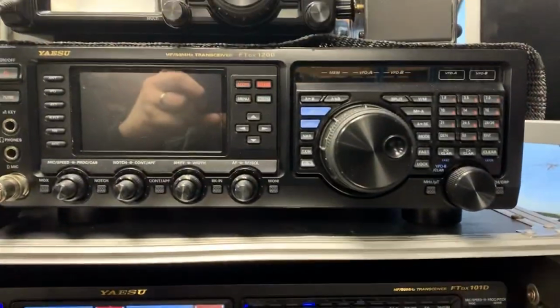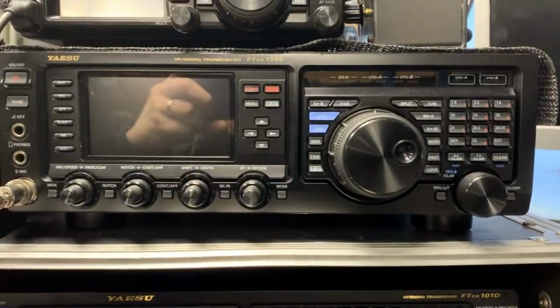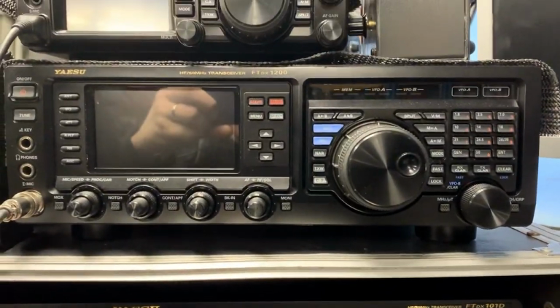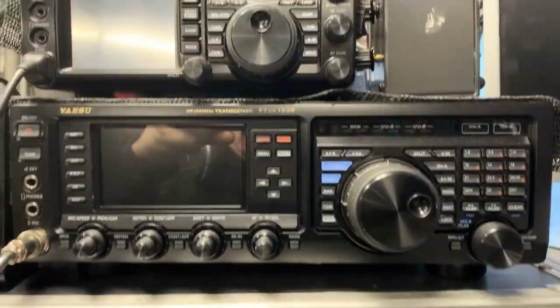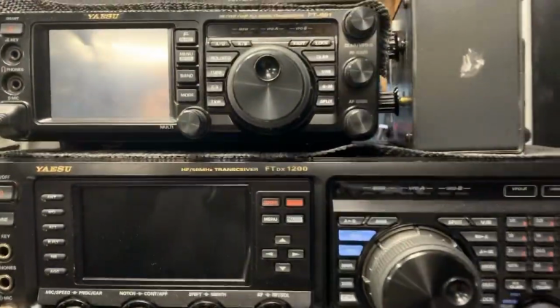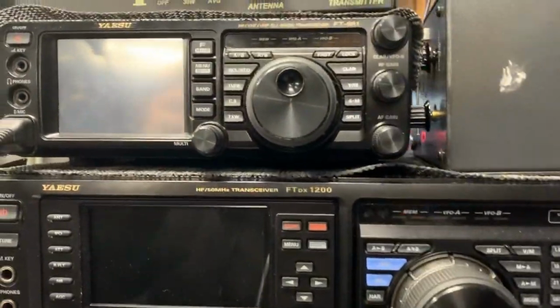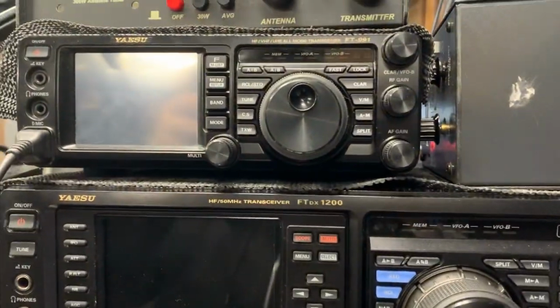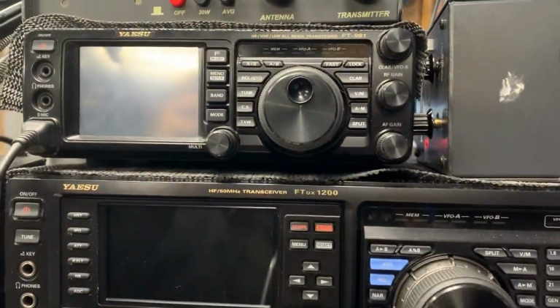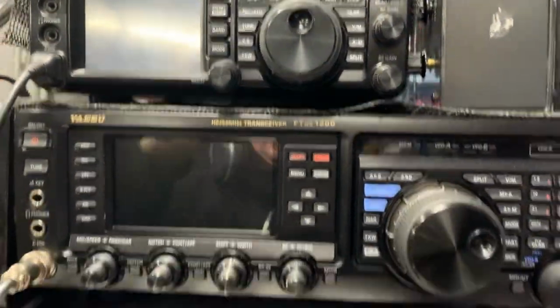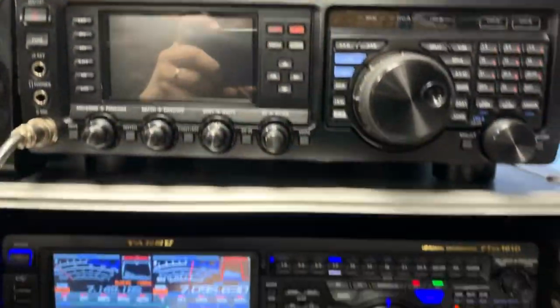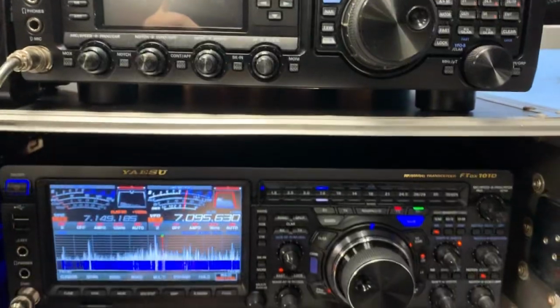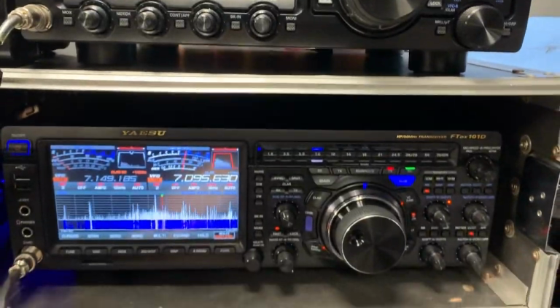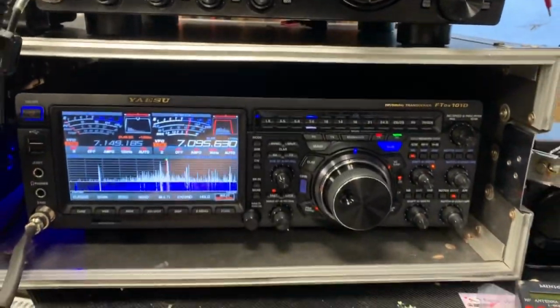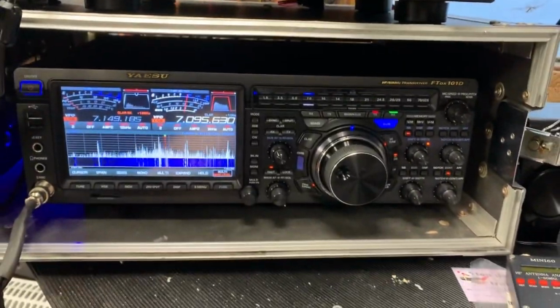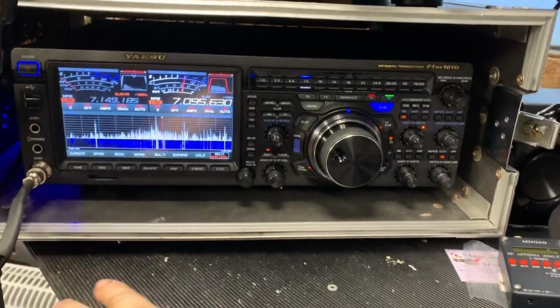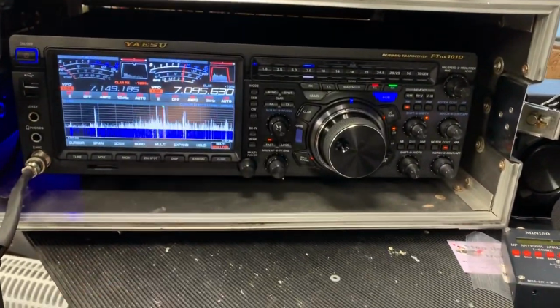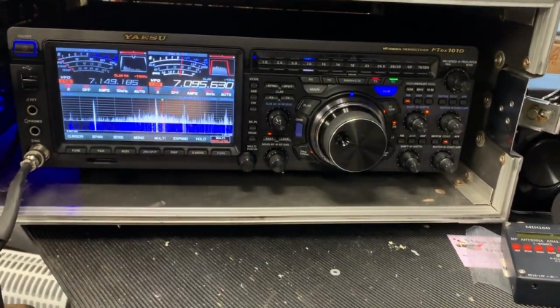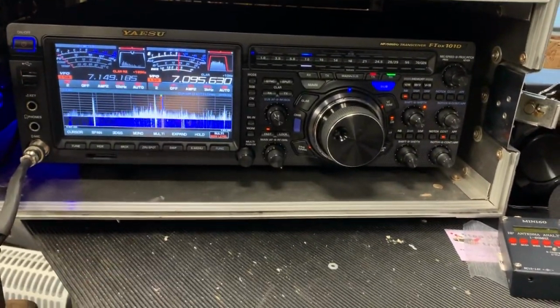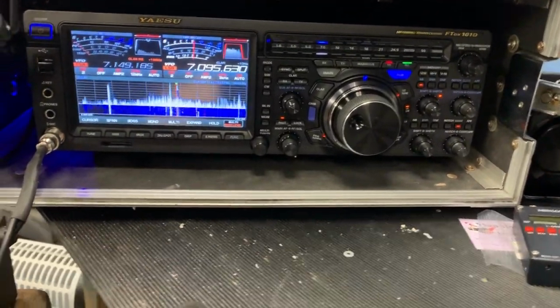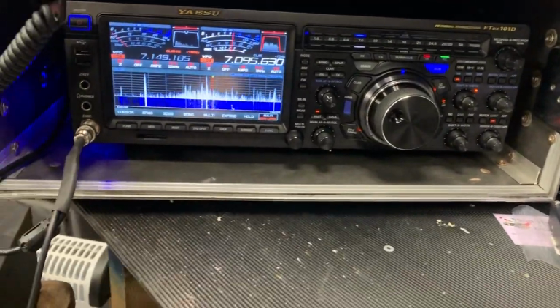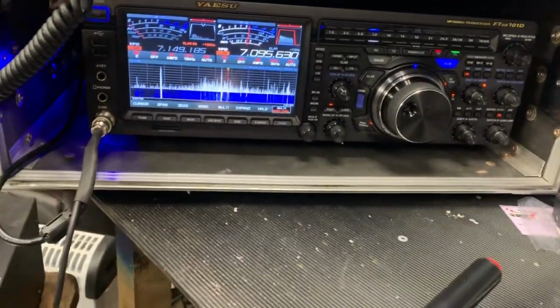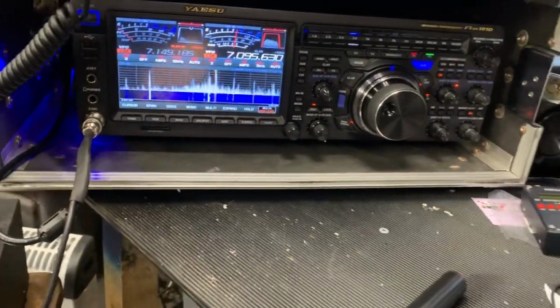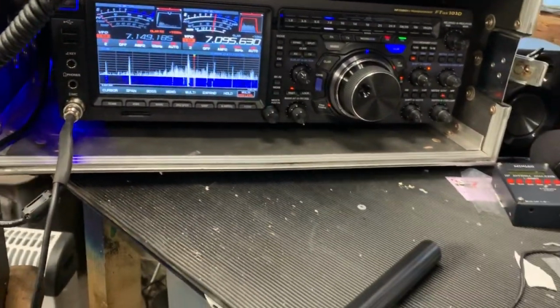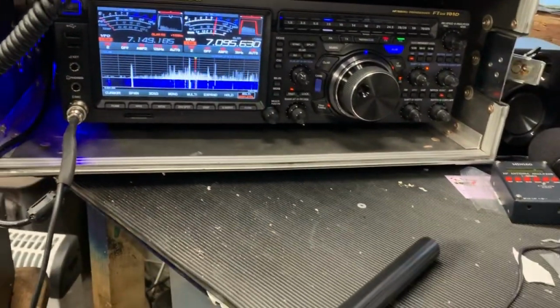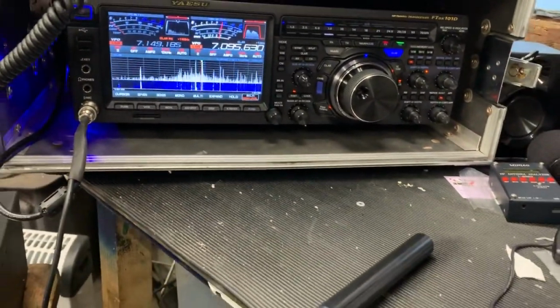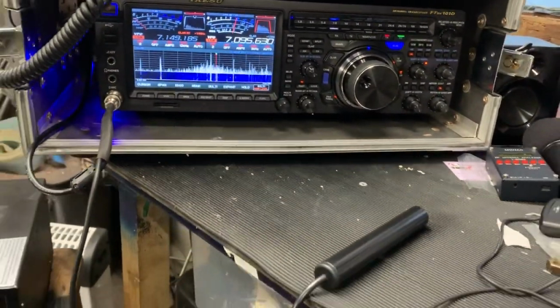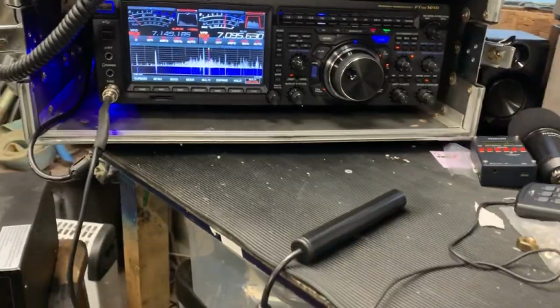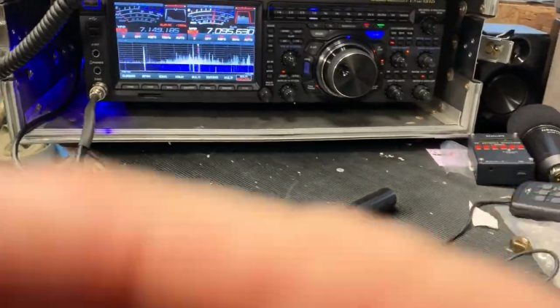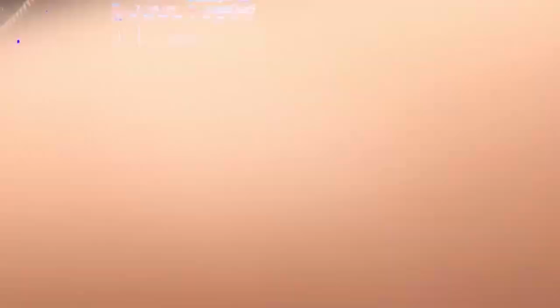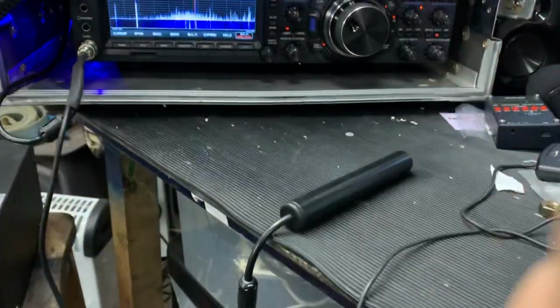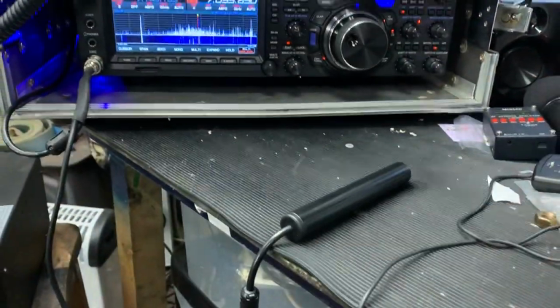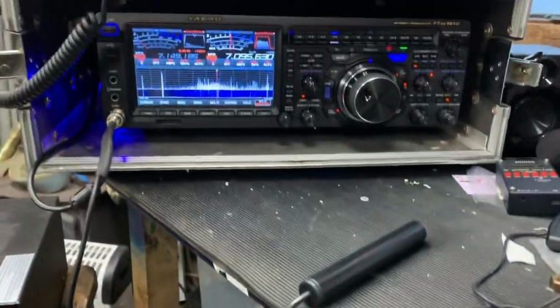I've got the IC-9700 and IC-991, and I'm absolutely blown away by it. I've had some amazing contacts — thank you, thanks guys.